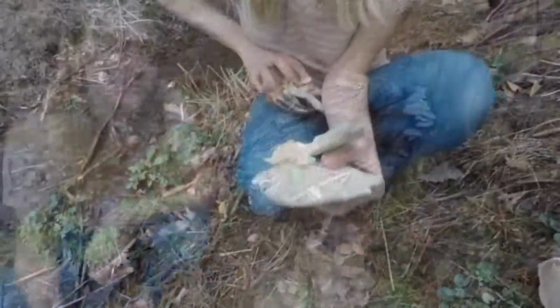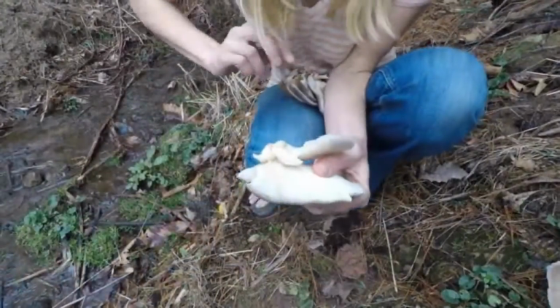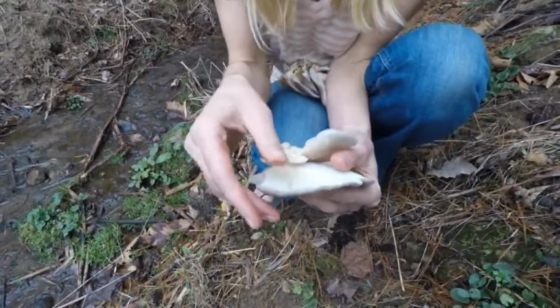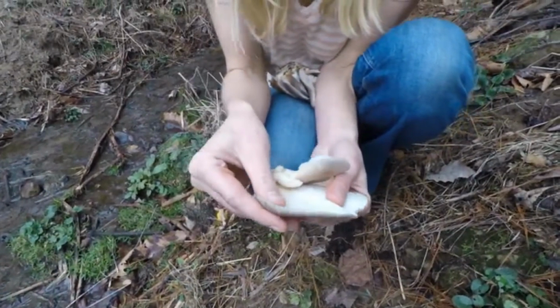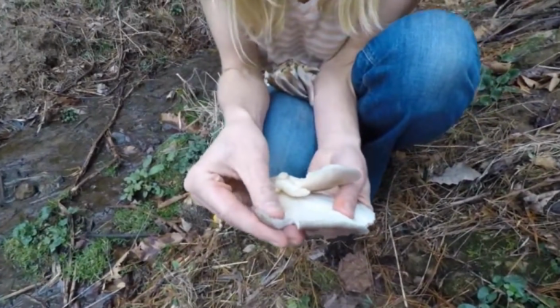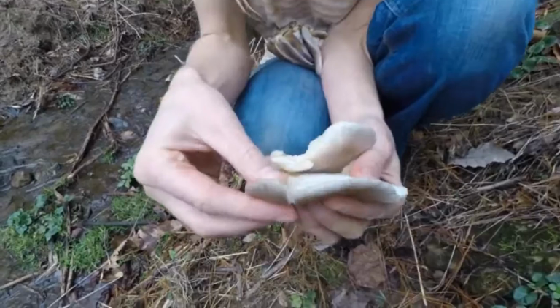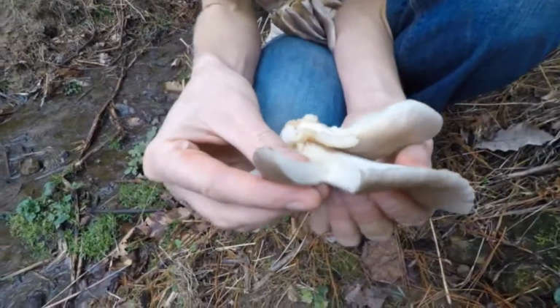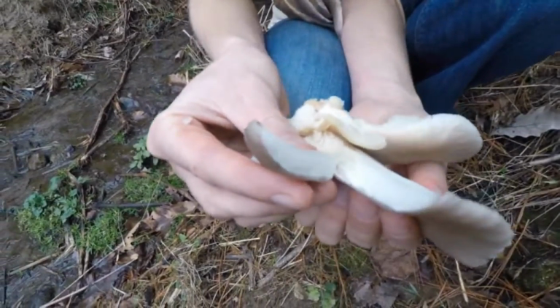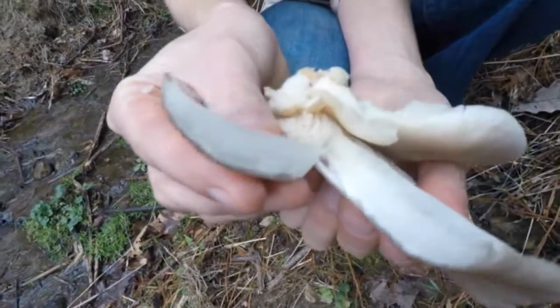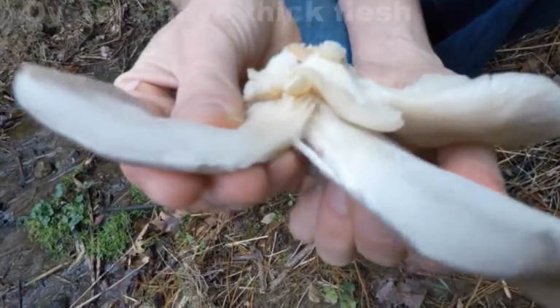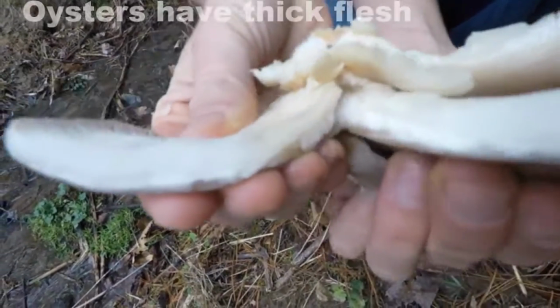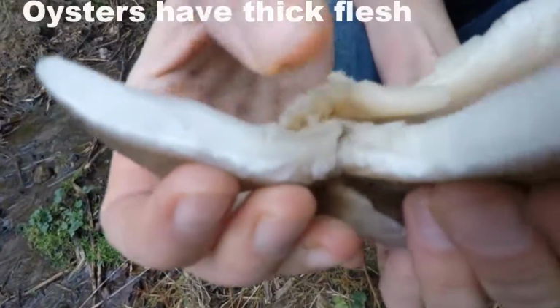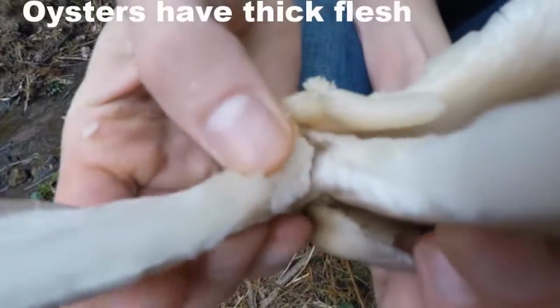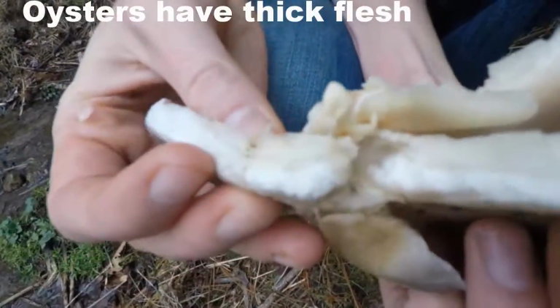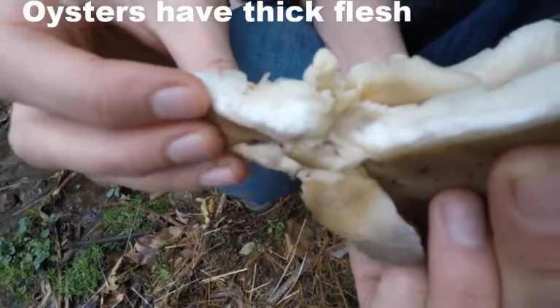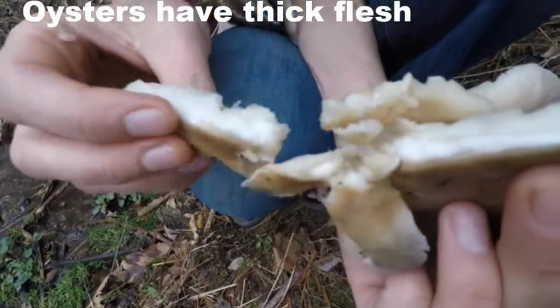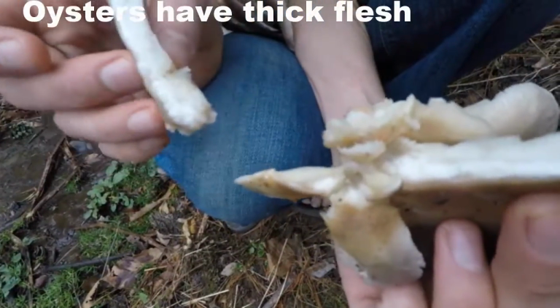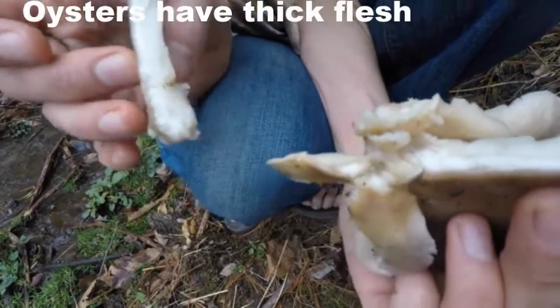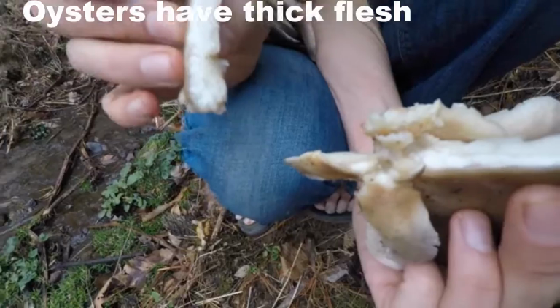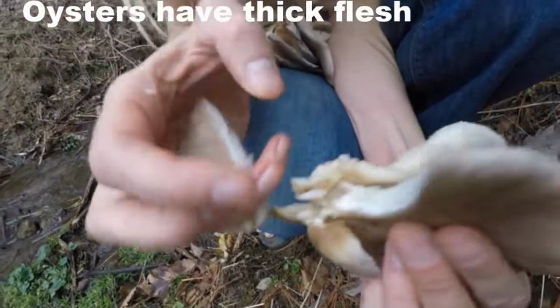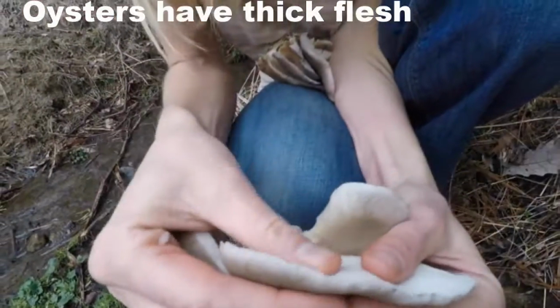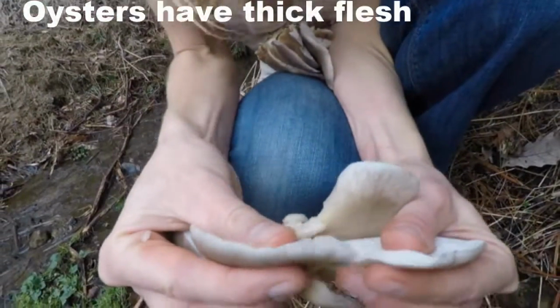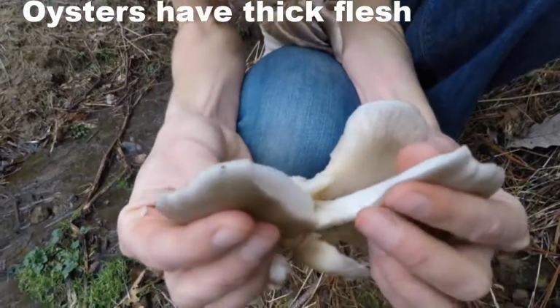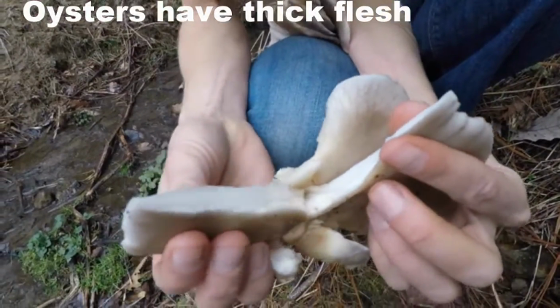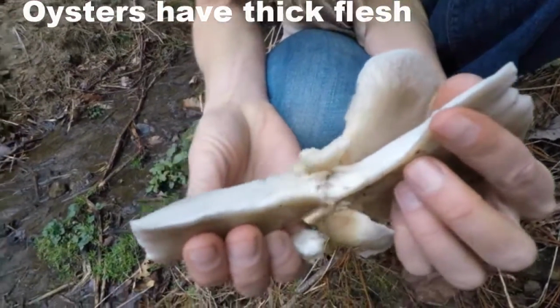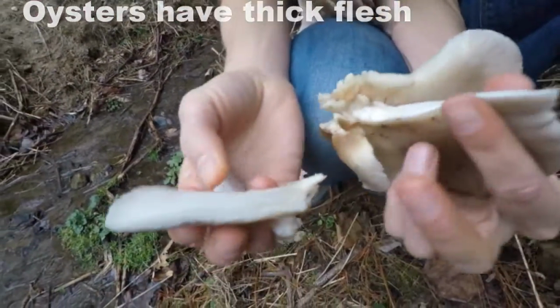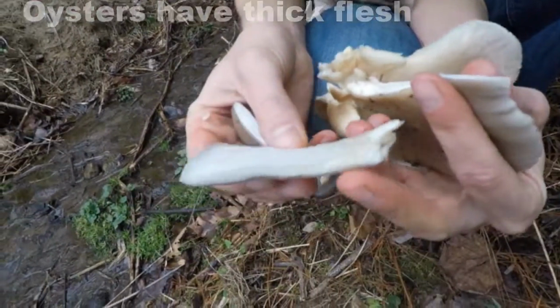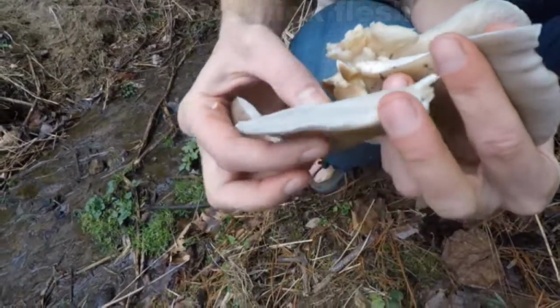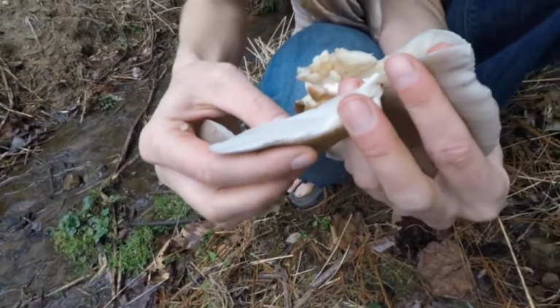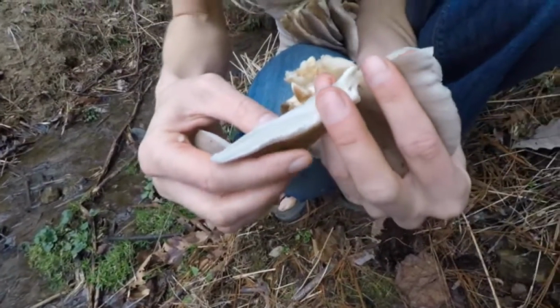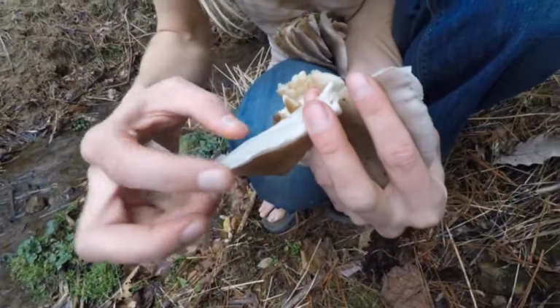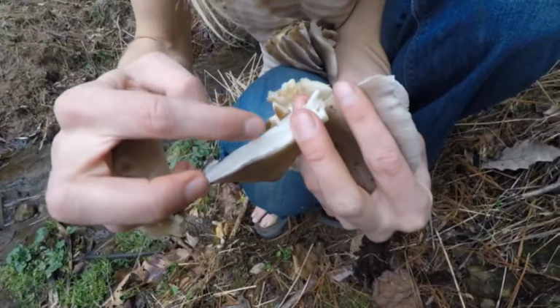Oyster mushrooms have a really white flesh, and it's also quite thick. That's one way to identify them. They also have very, very deep gills.